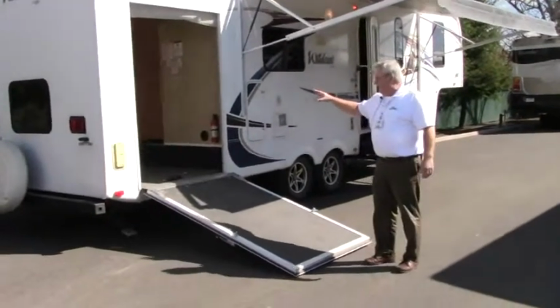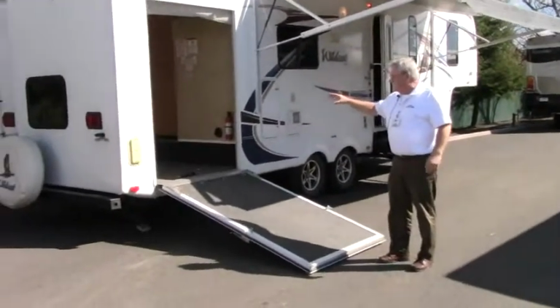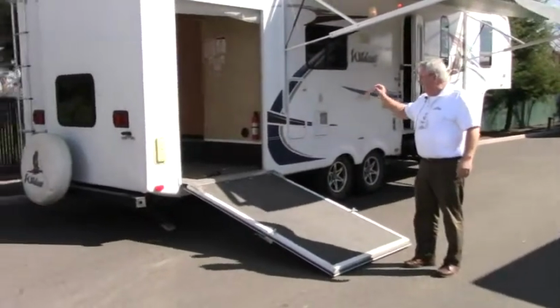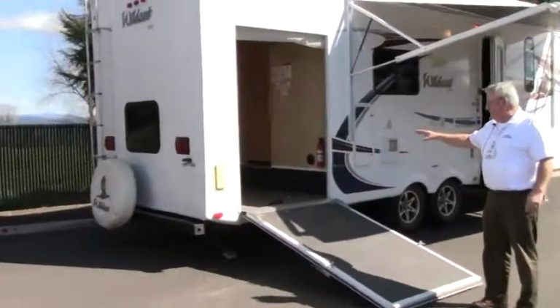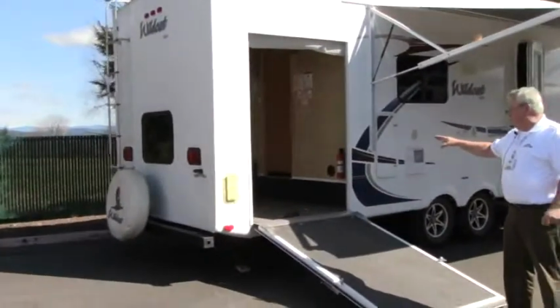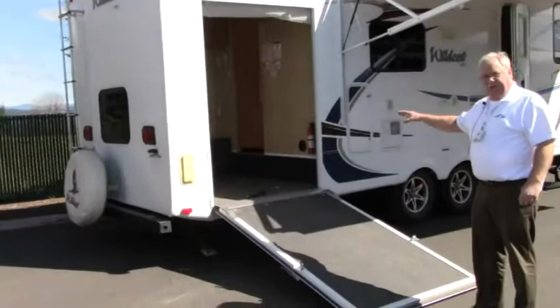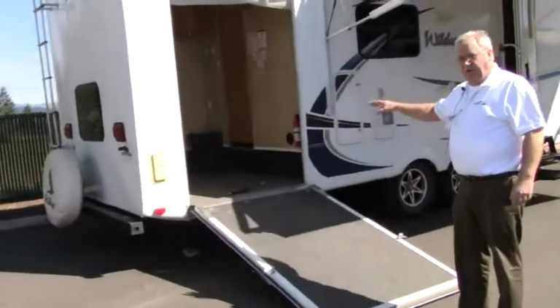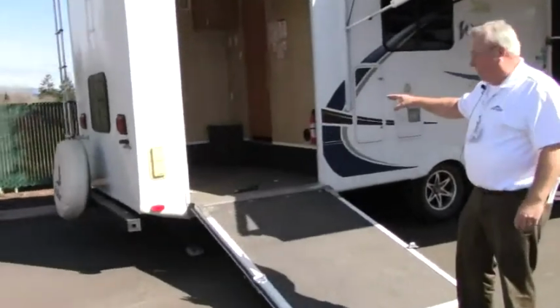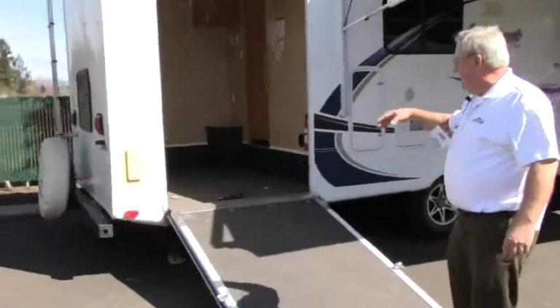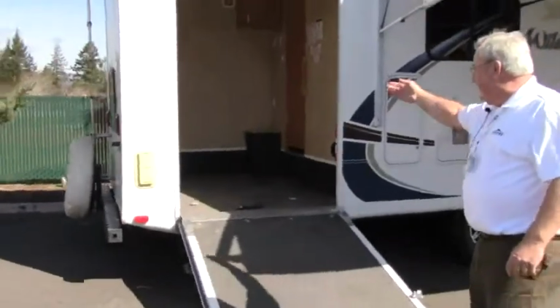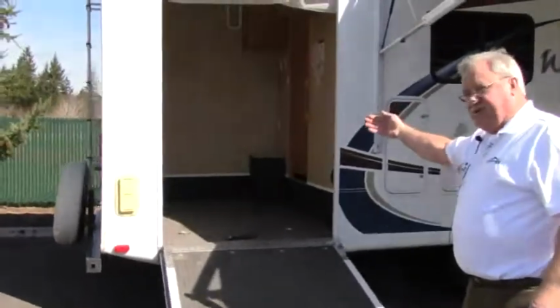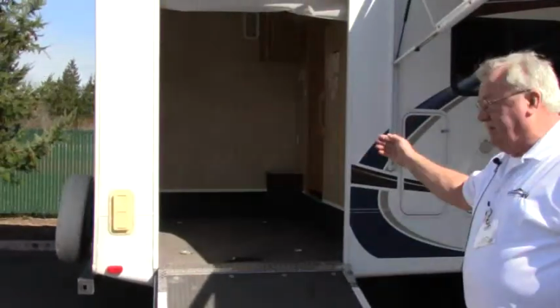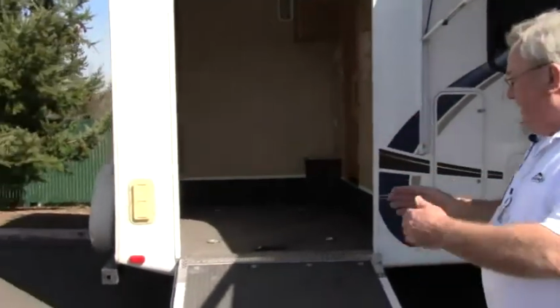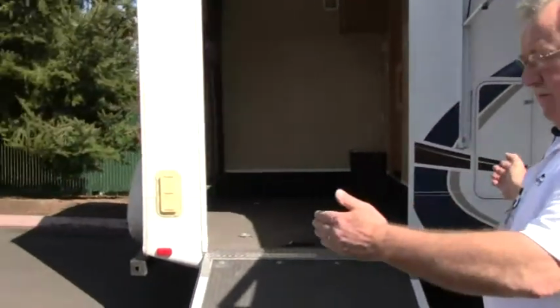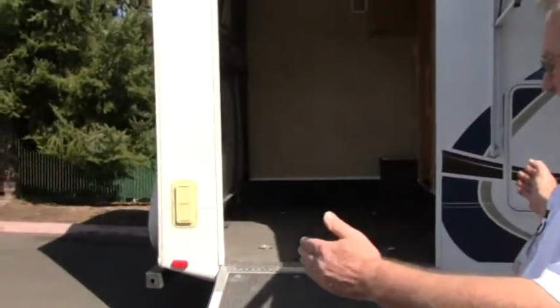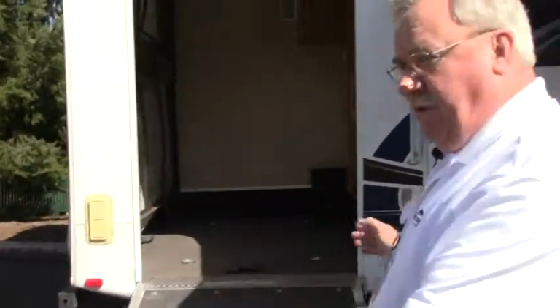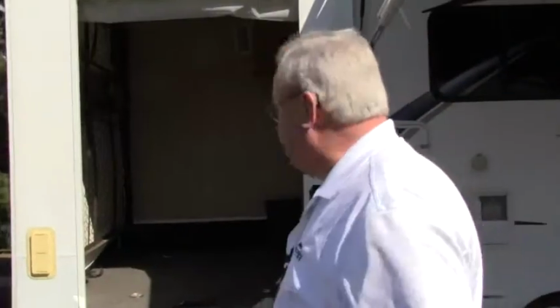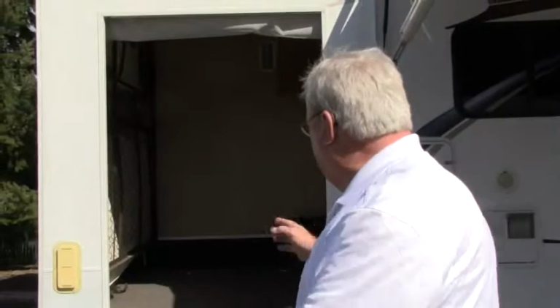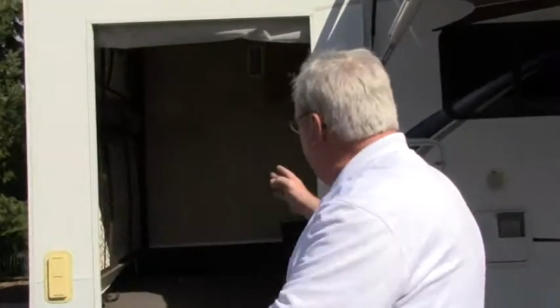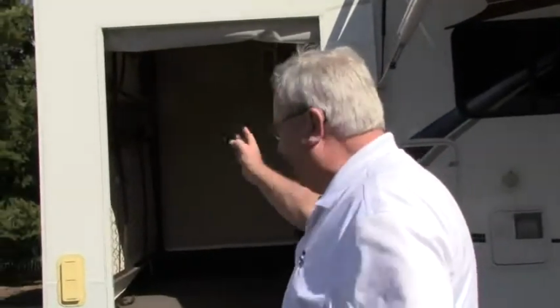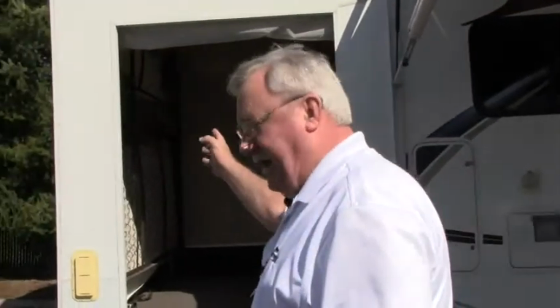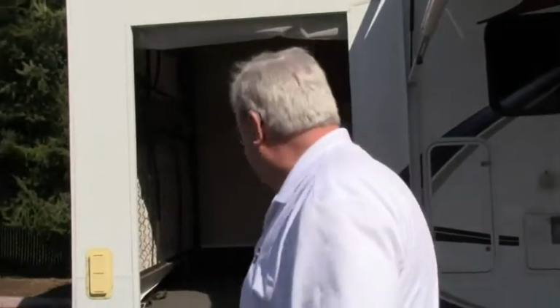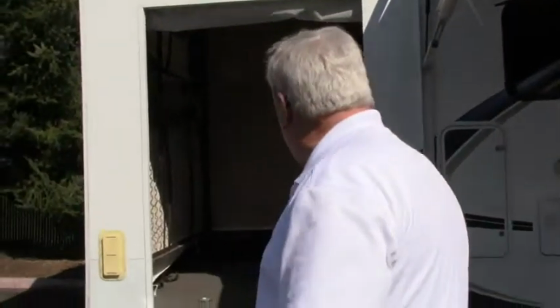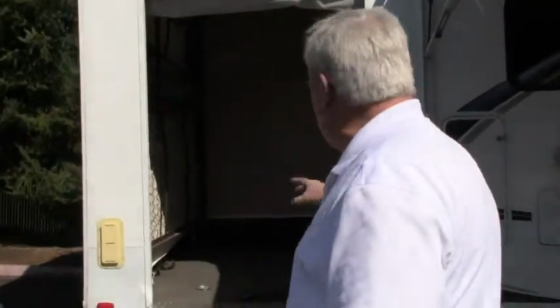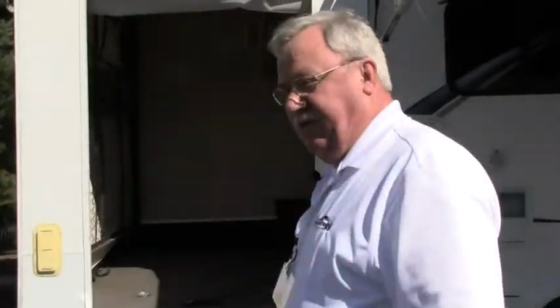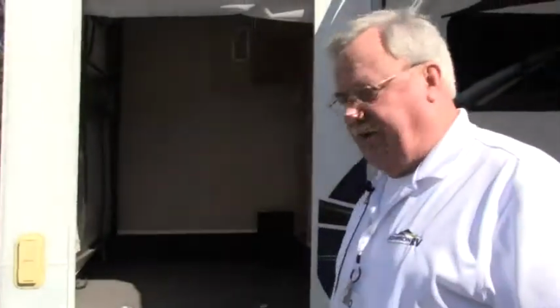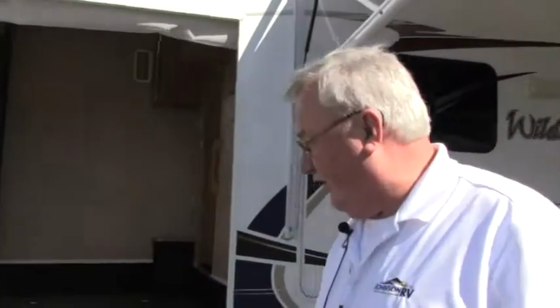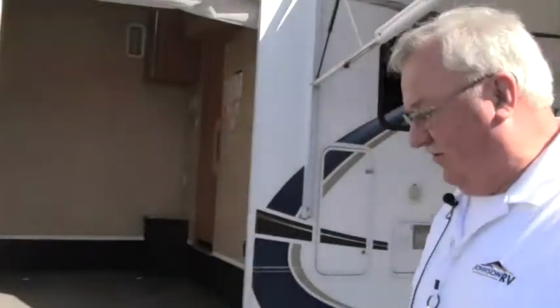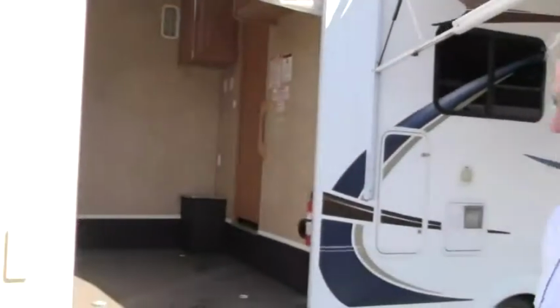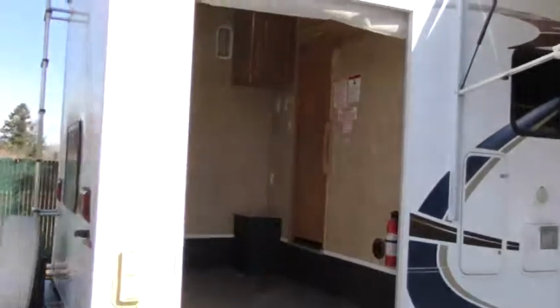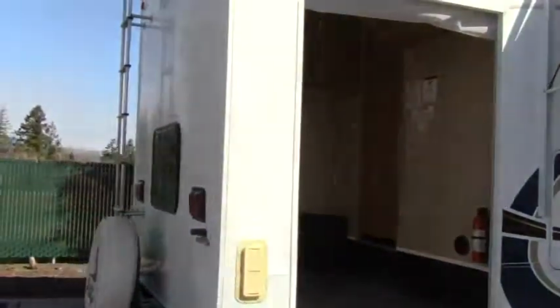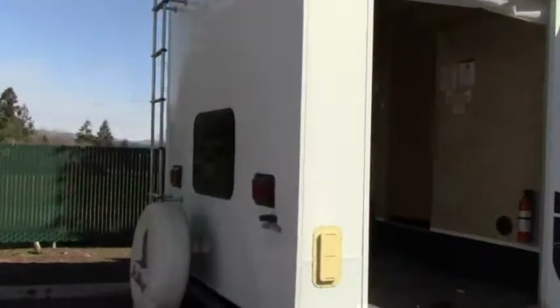The garage inside dimensions are about 90 inches deep by about 64 inches wide with the bed made up, so you've got a lot of room in there to store your toys. Let's take a look around the backside.